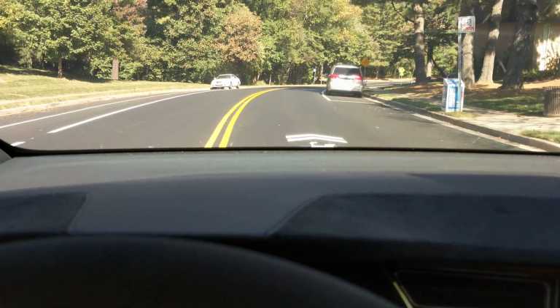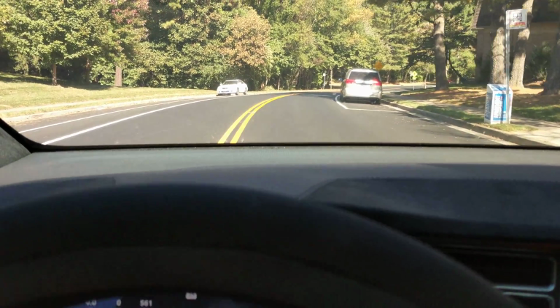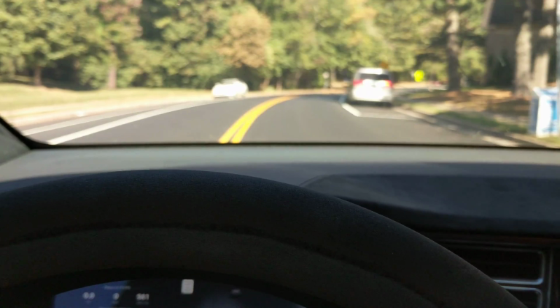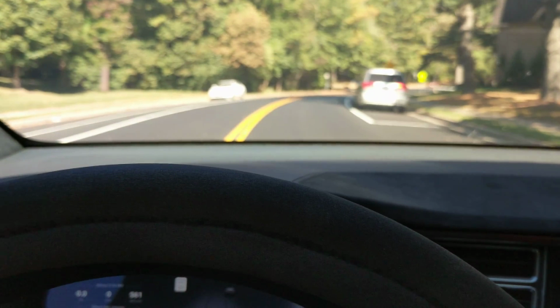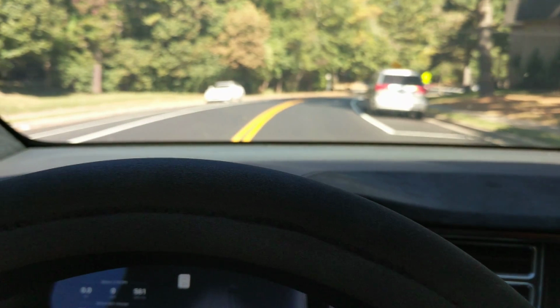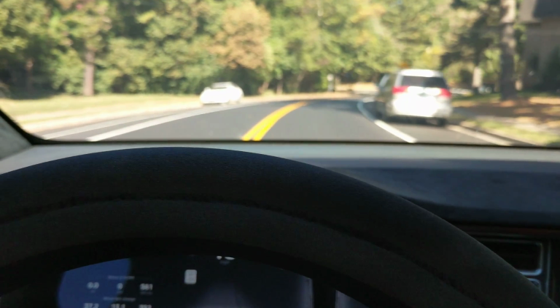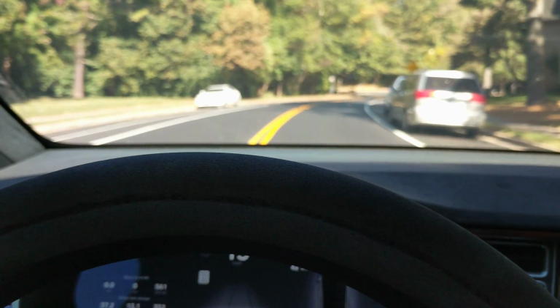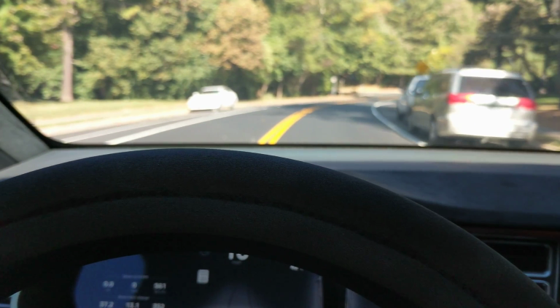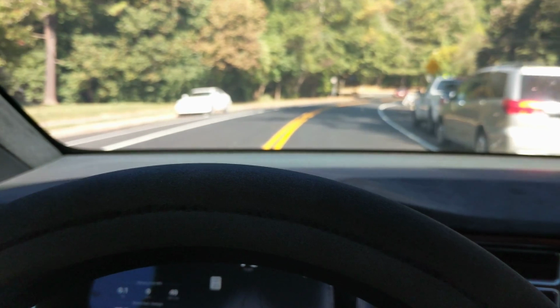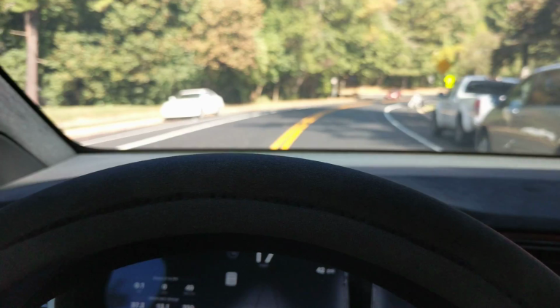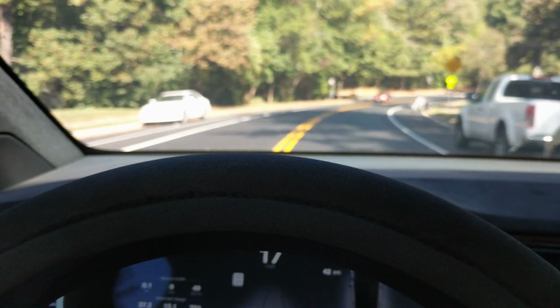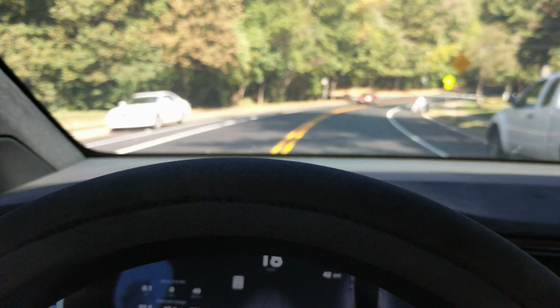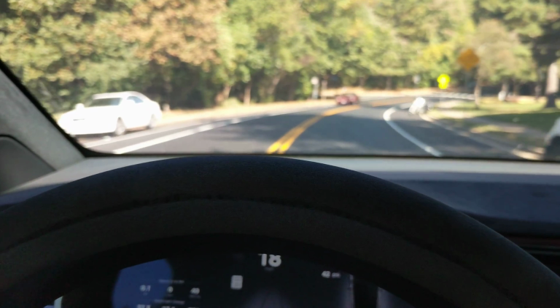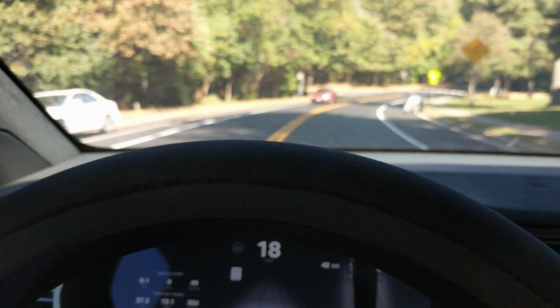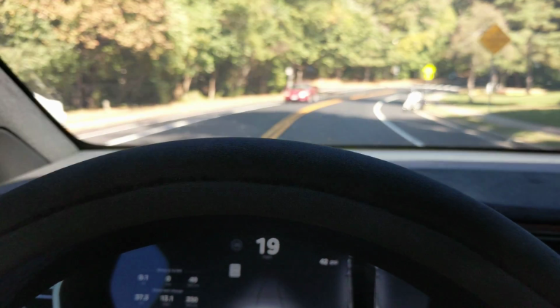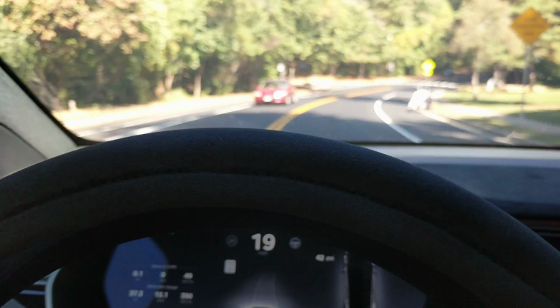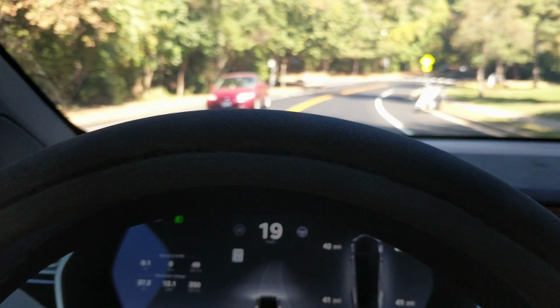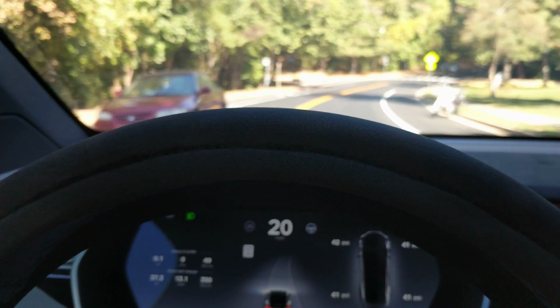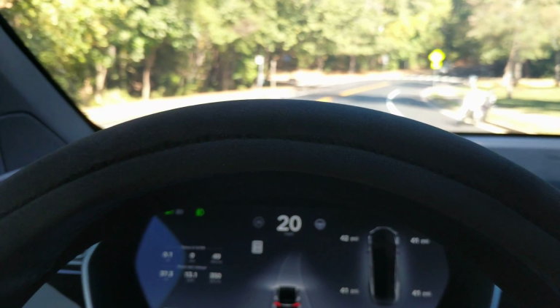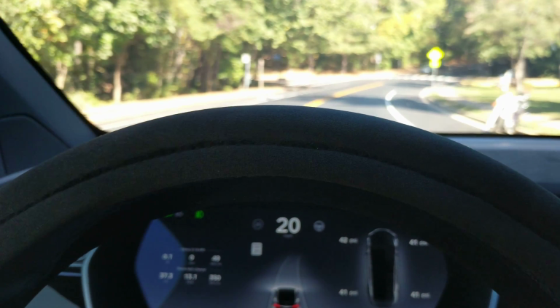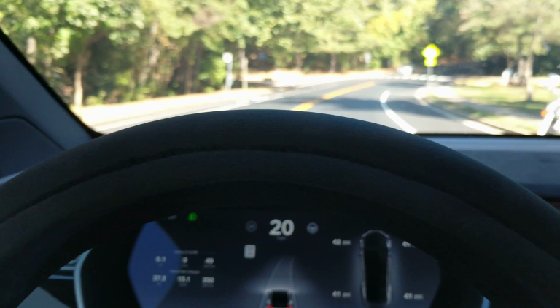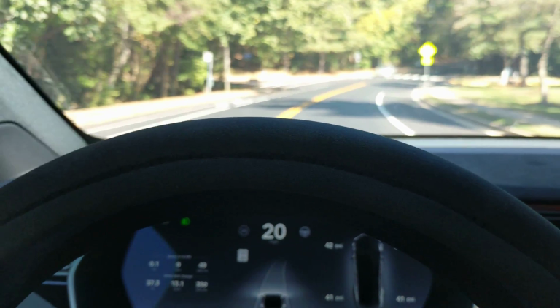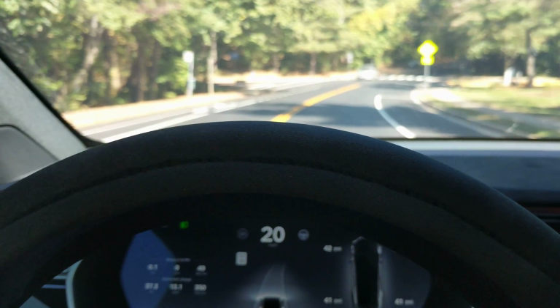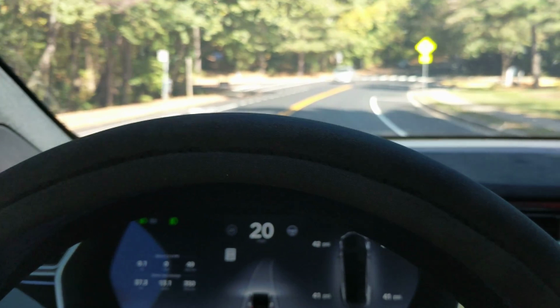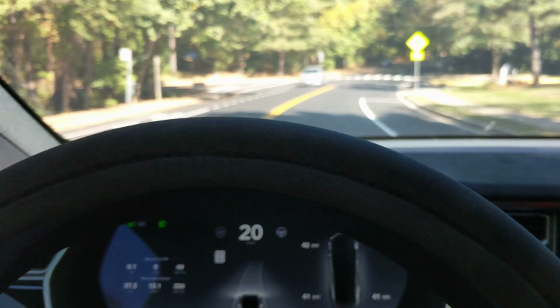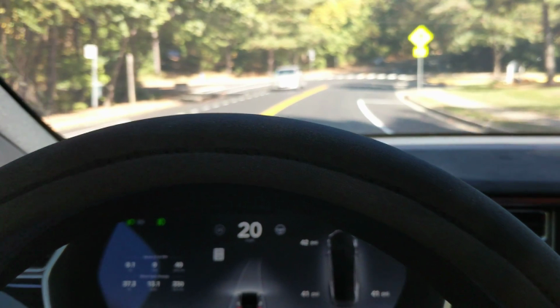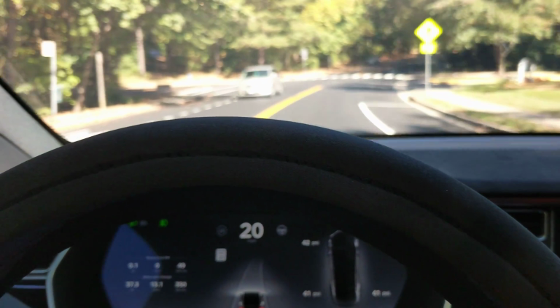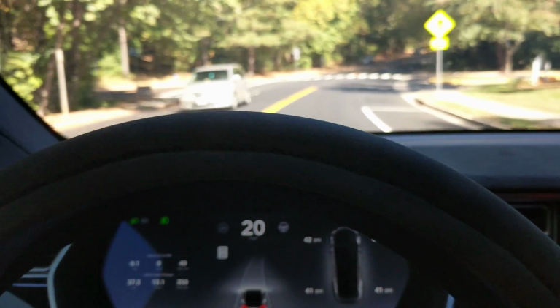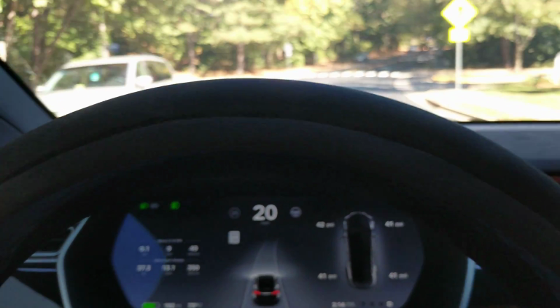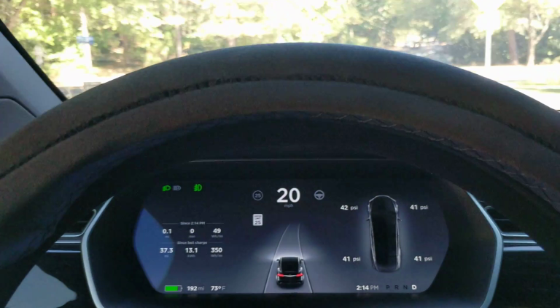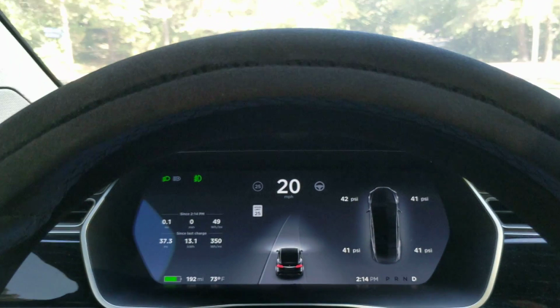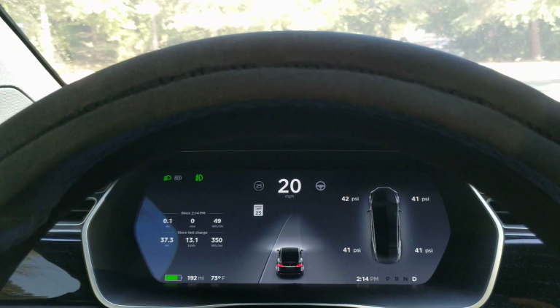We're ready for another Tesla Autopilot accuracy test to see if it's getting any better, if the car is learning. We're on North Shore Drive heading east in the afternoon during daylight hours. Here we go, we can engage.